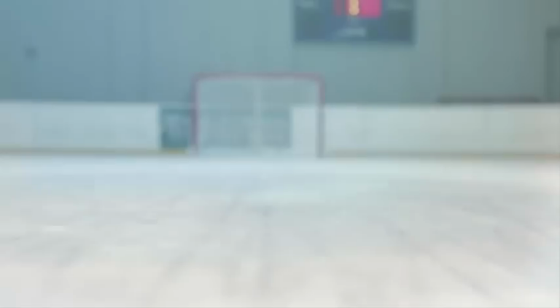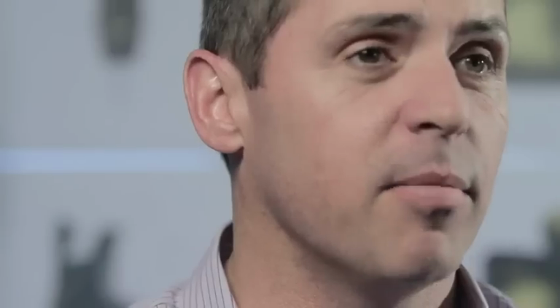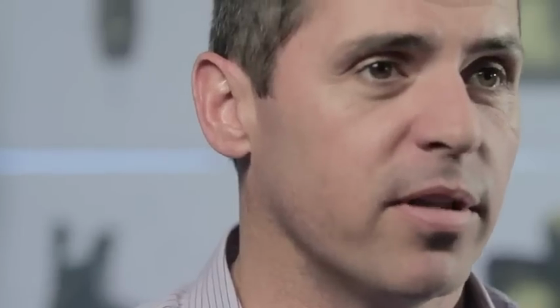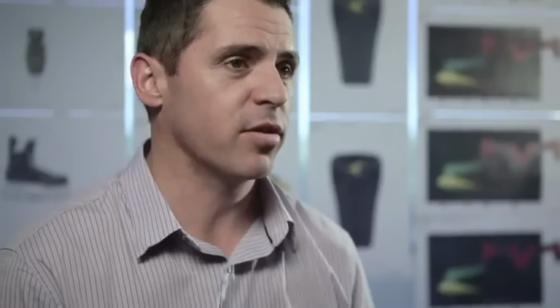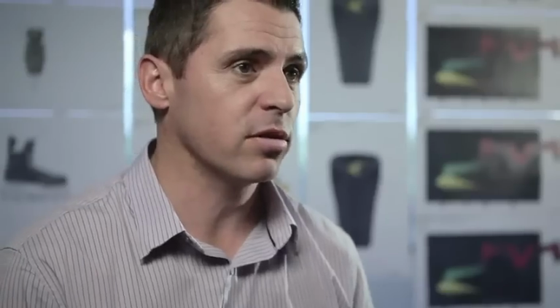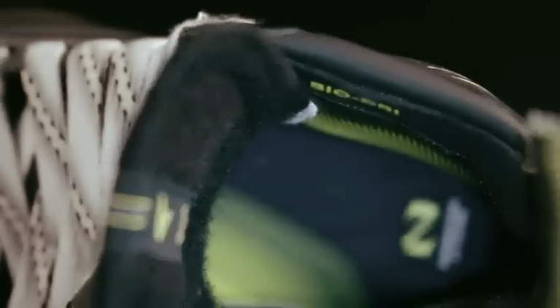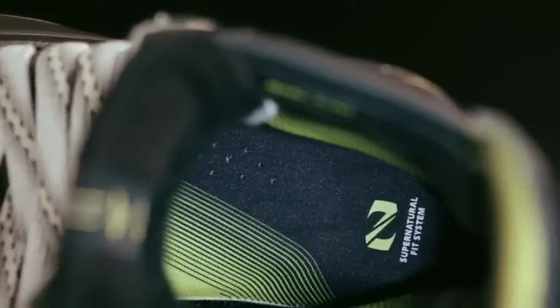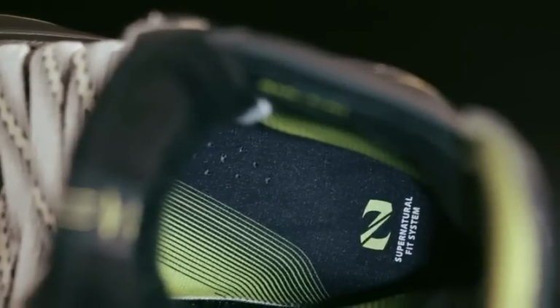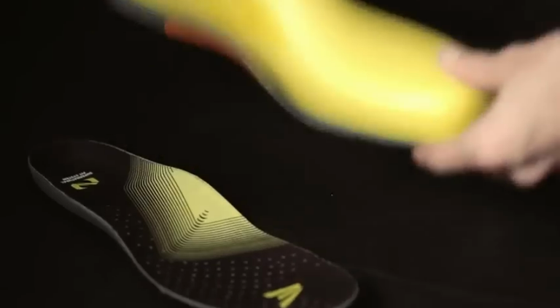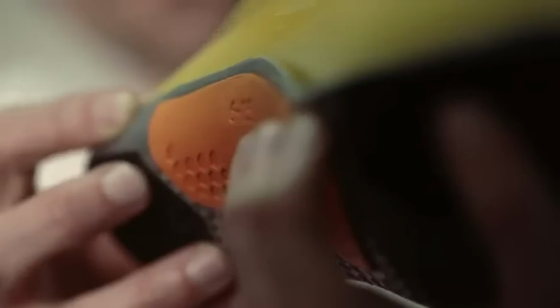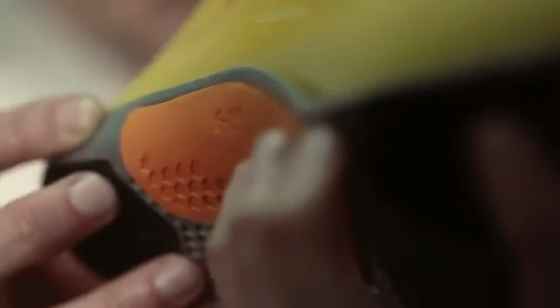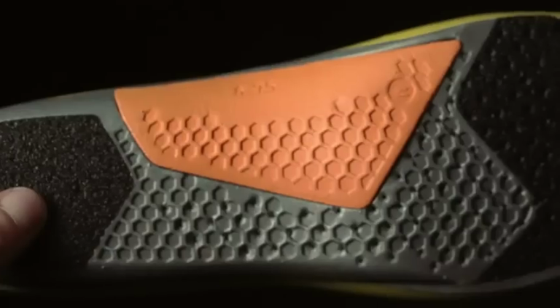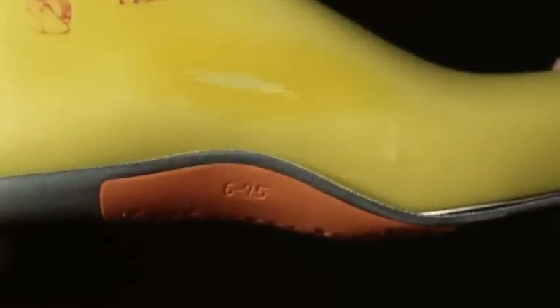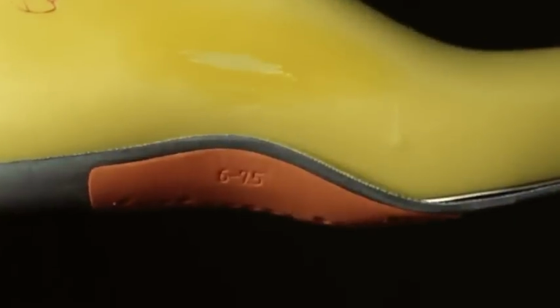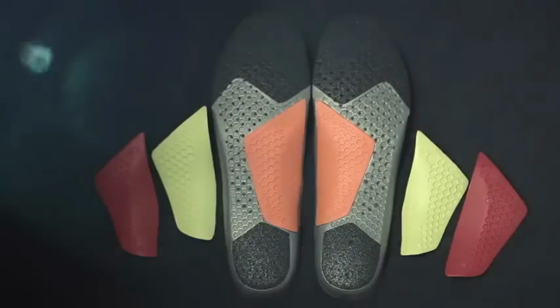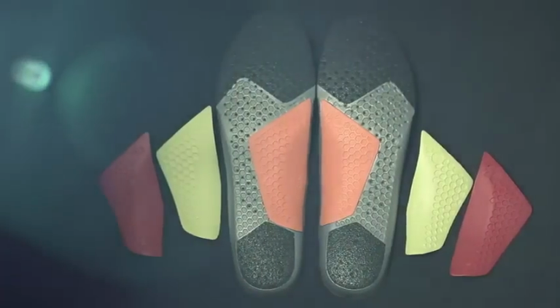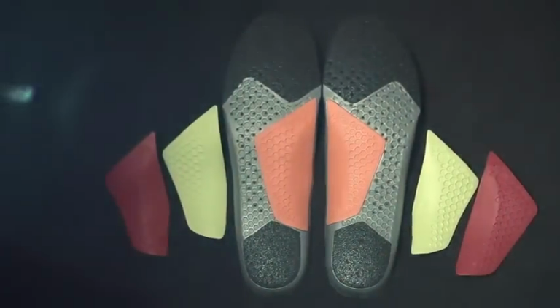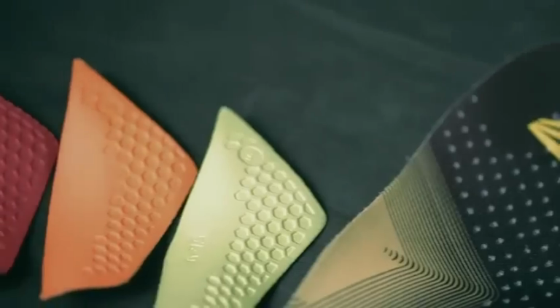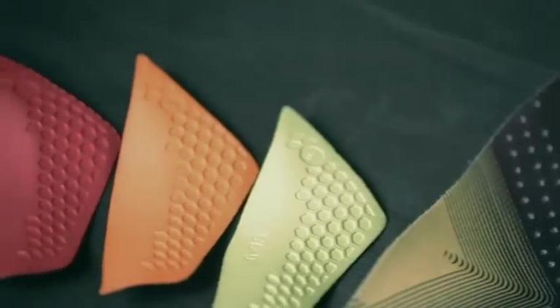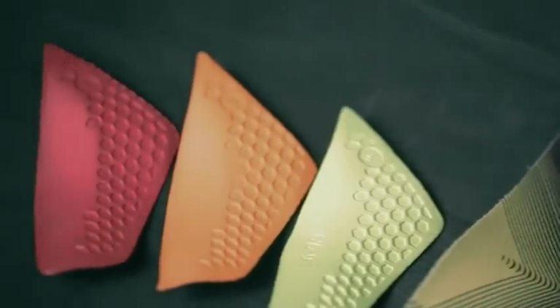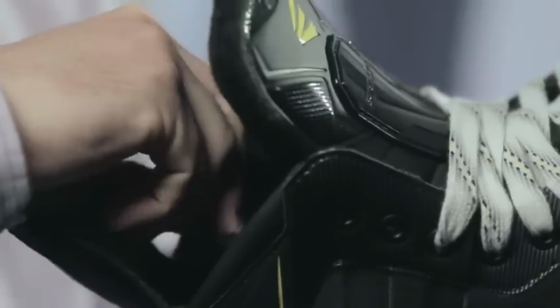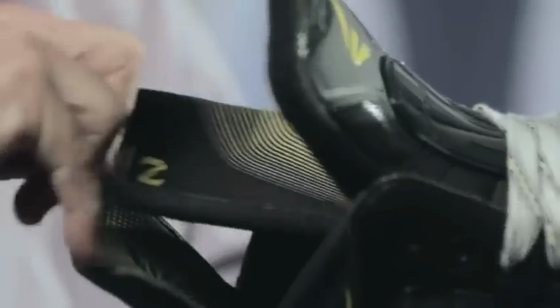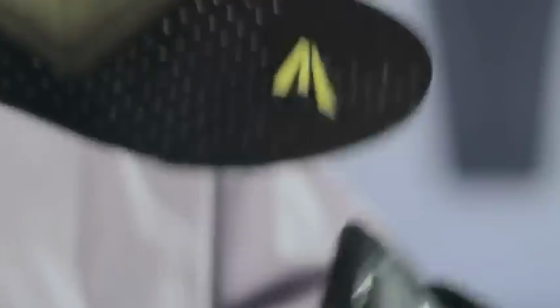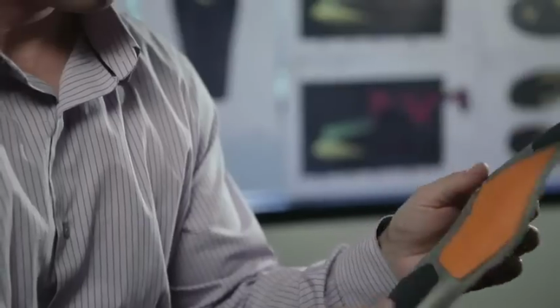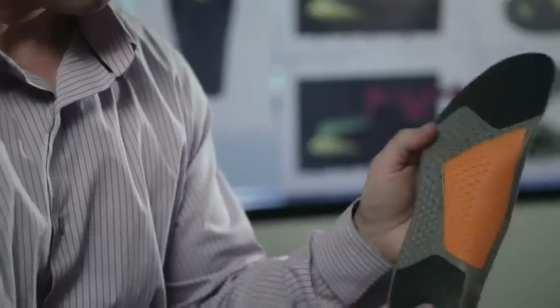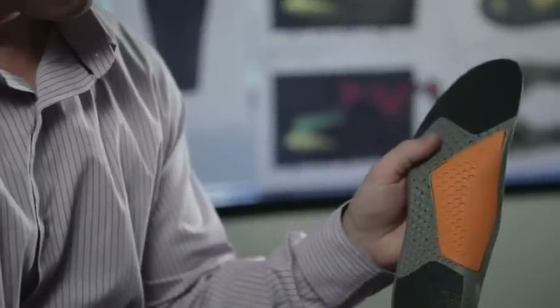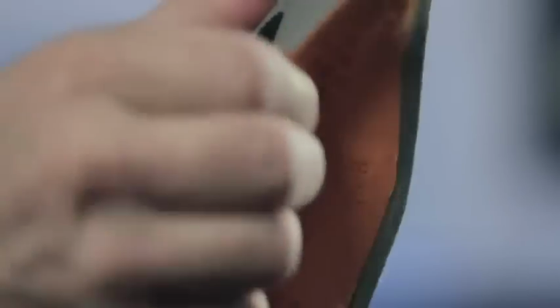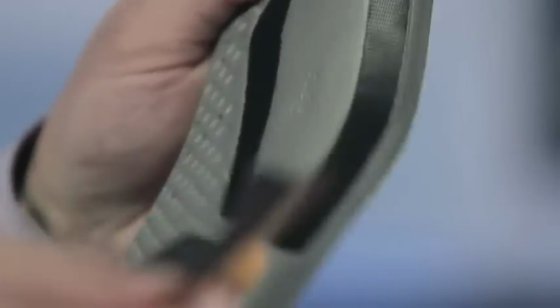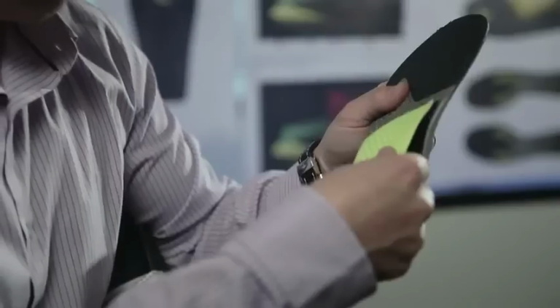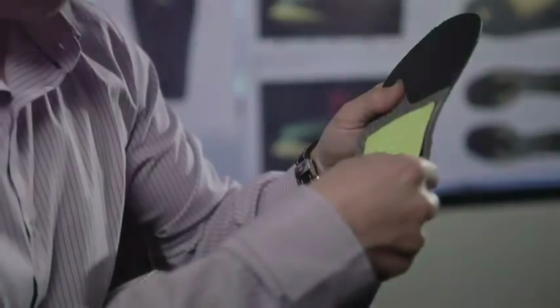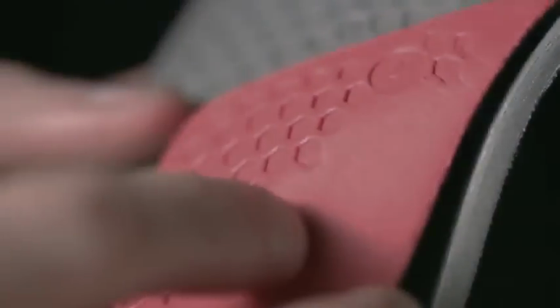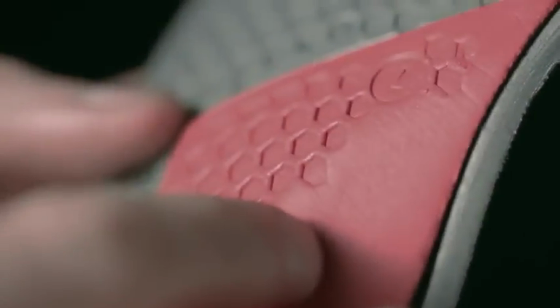A key component that's often overlooked is the footbed, specifically in the arch area. The footbed comes with three variations of arch support thickness, so it's really easy for the player to switch them out depending on a high arch, a low arch, or a flat foot.